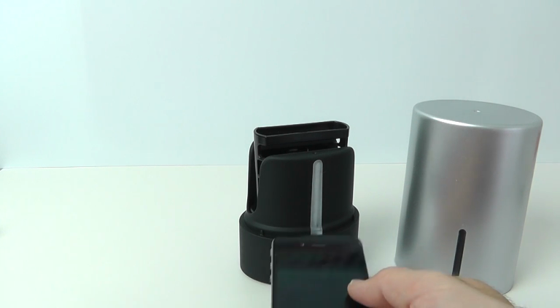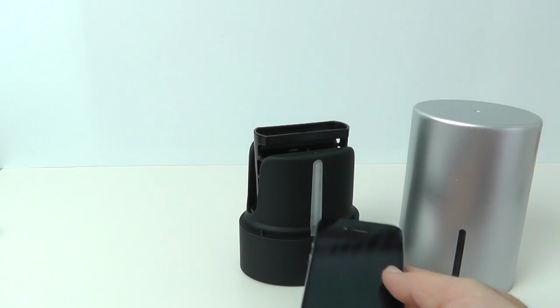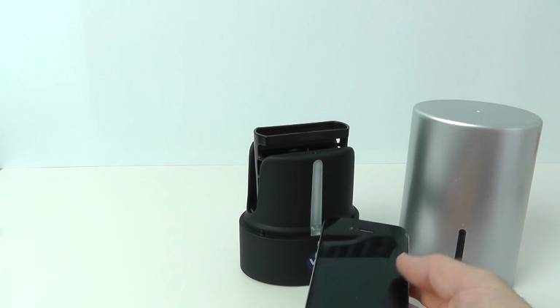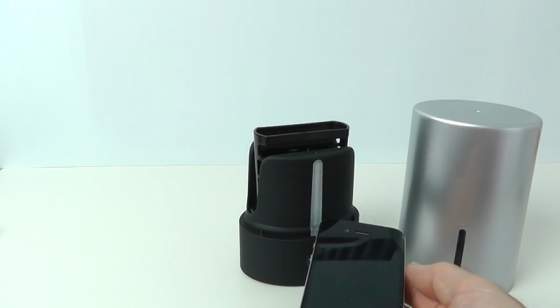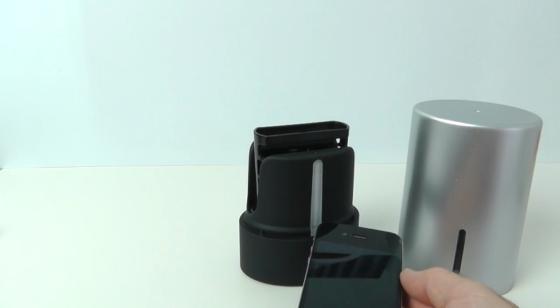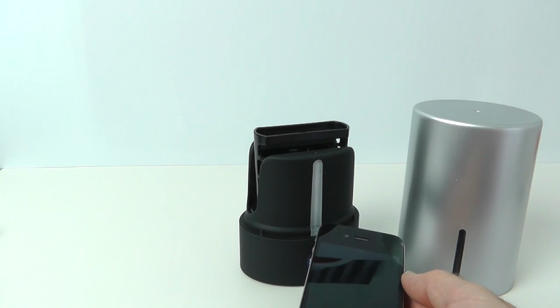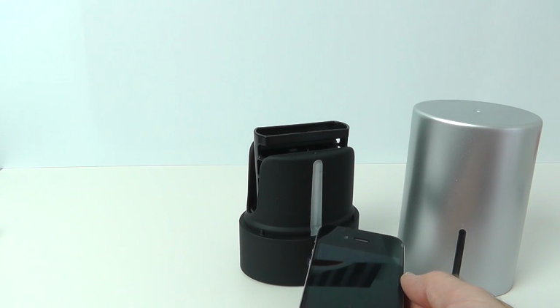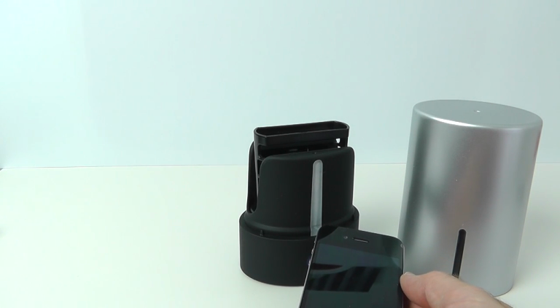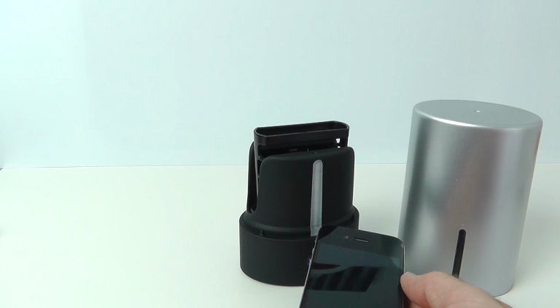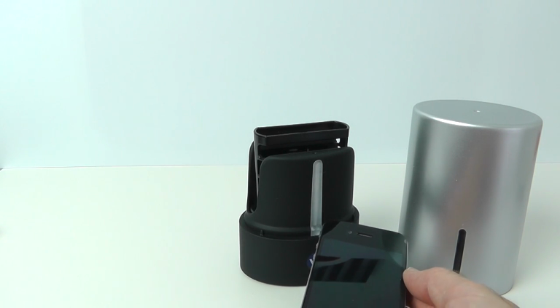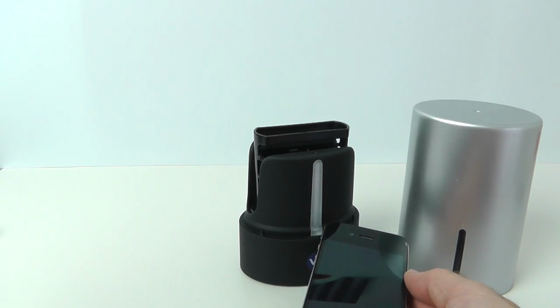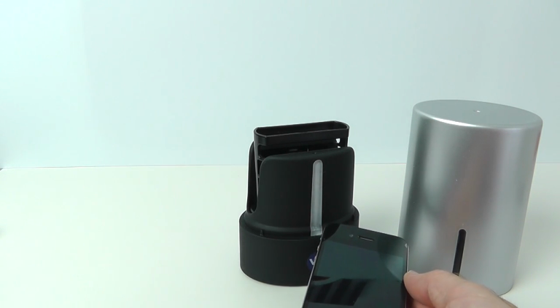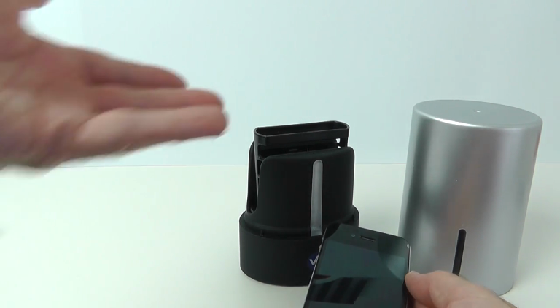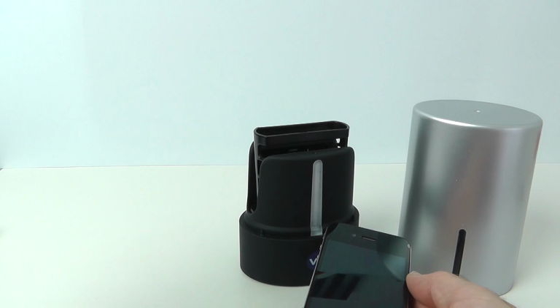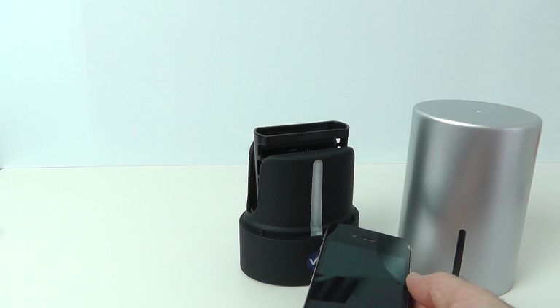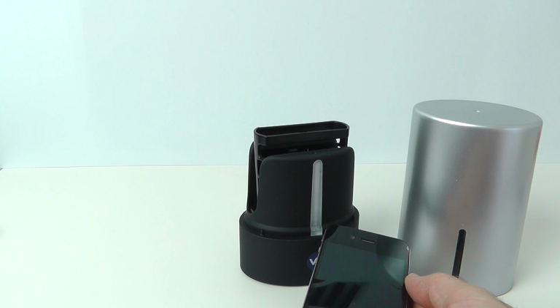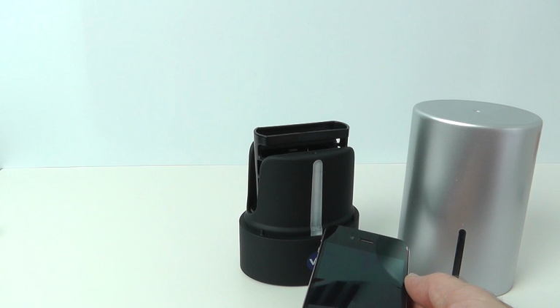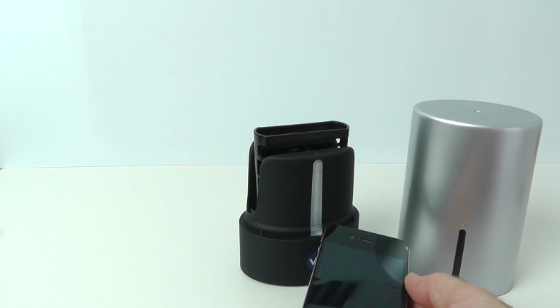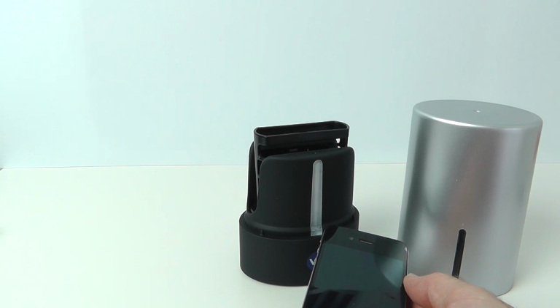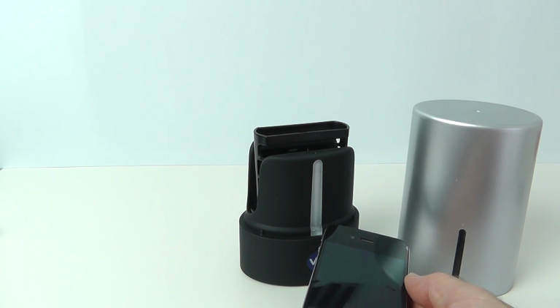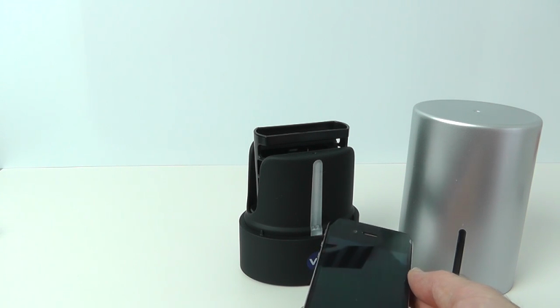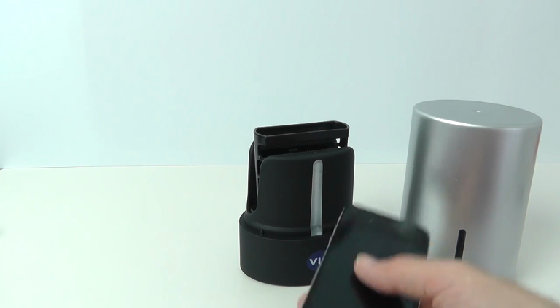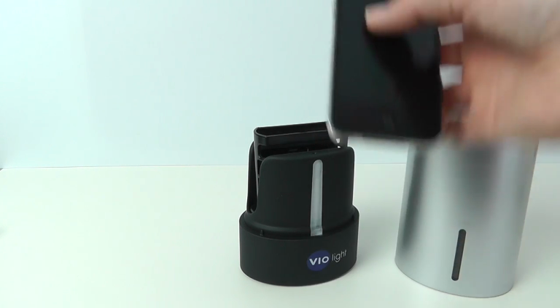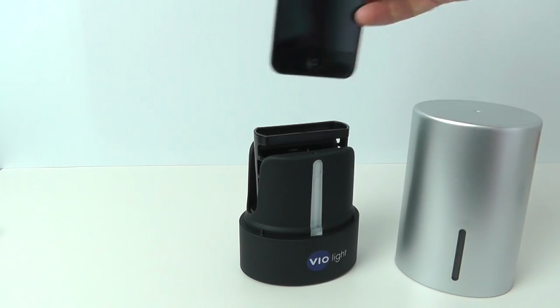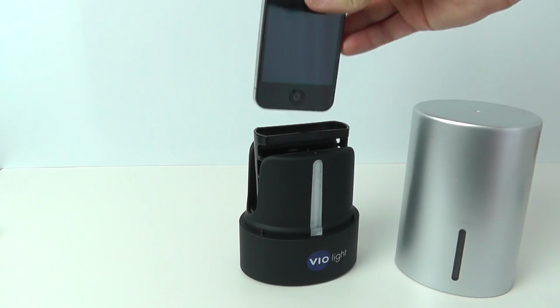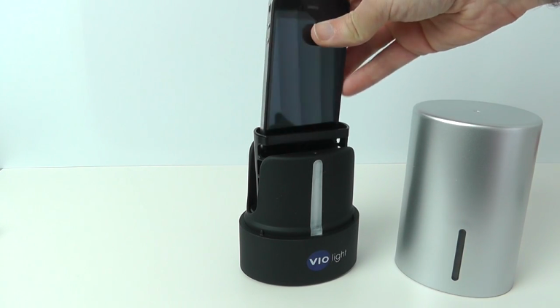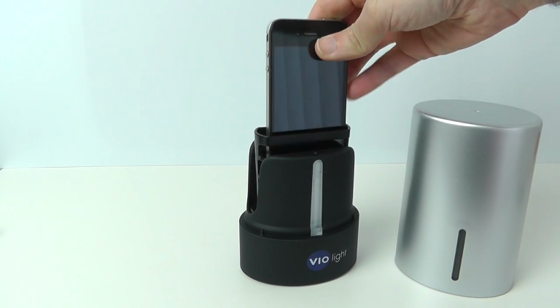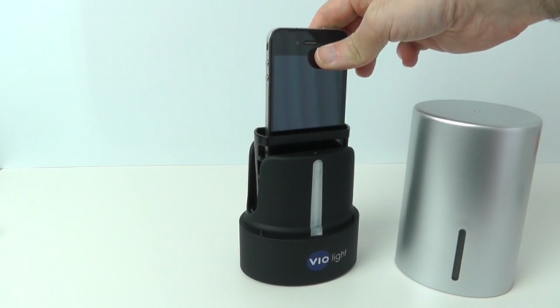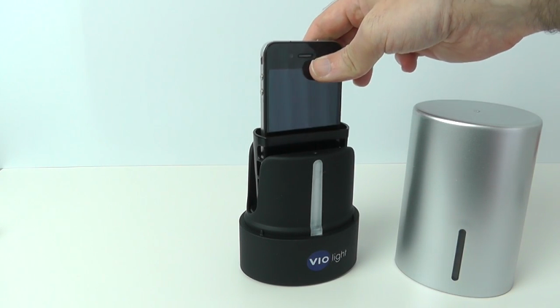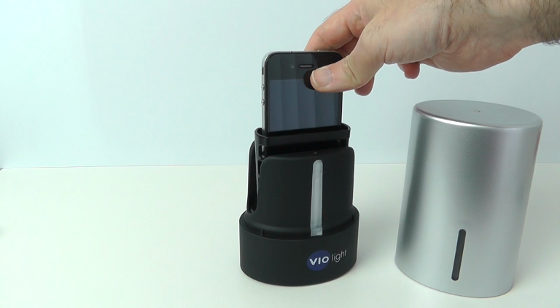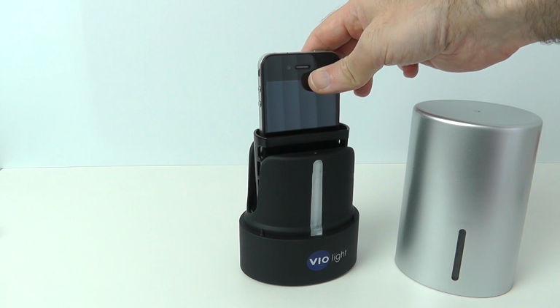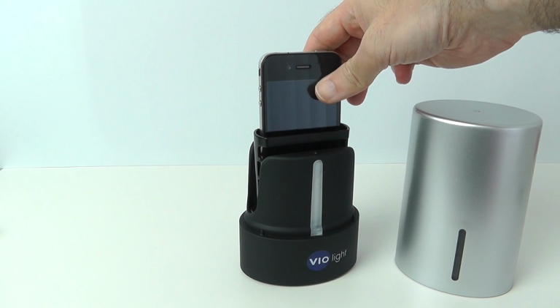Now it says on the packaging it does things like MP3 players as well. But of course an iPod Touch or an iPod Nano would fit in there — anything bigger than that and it is not going to fit inside the Violite.